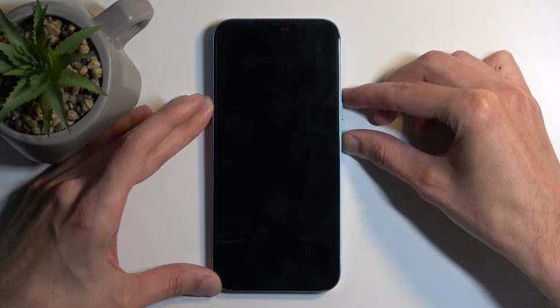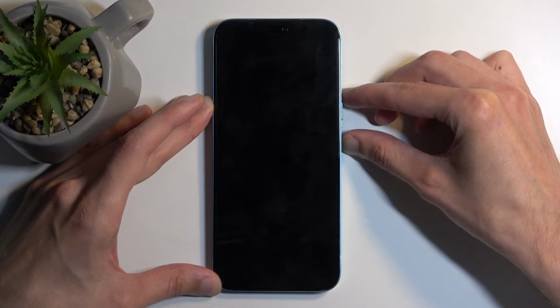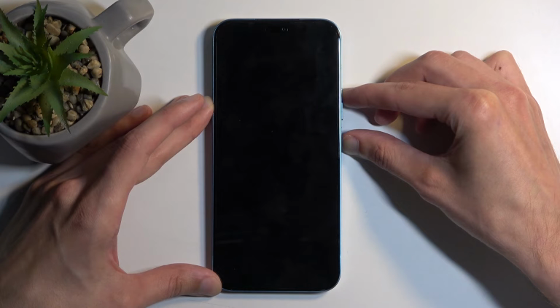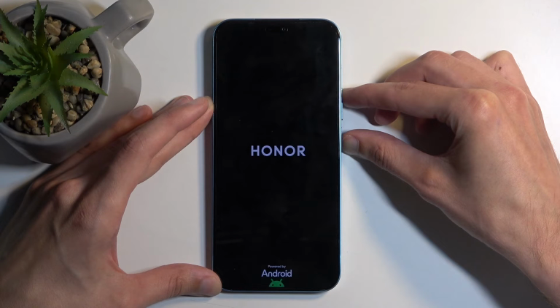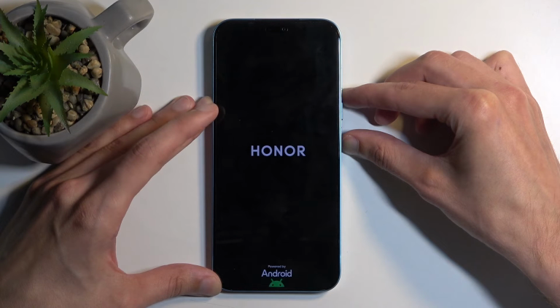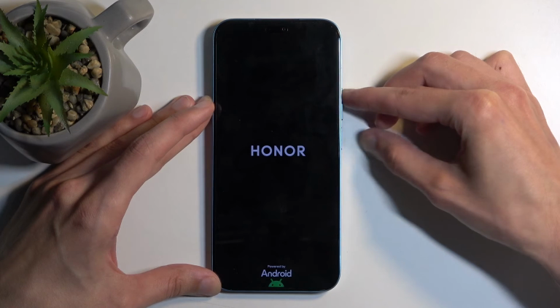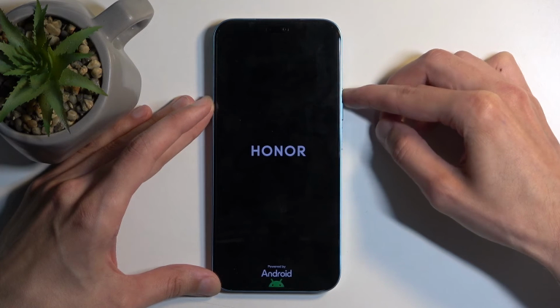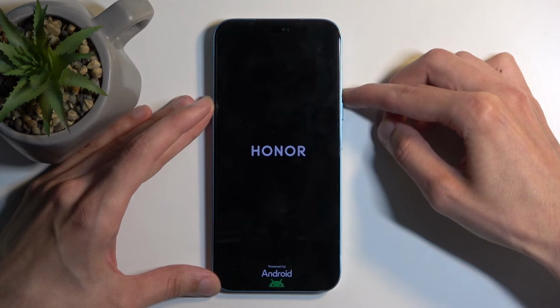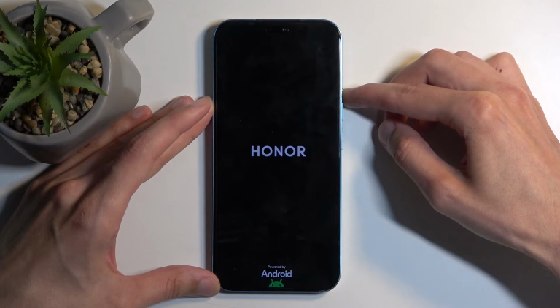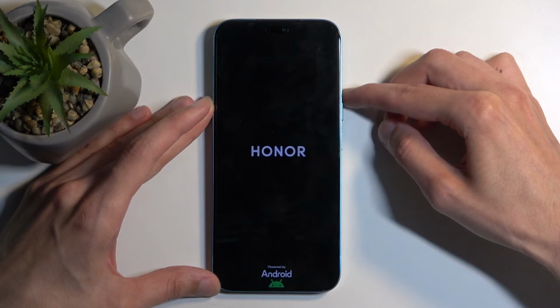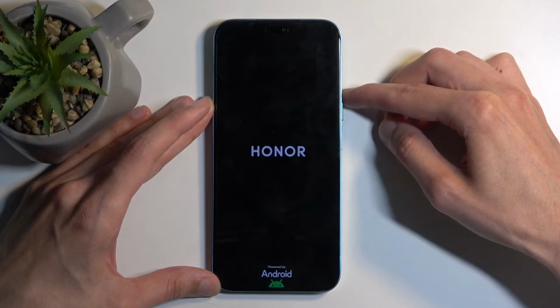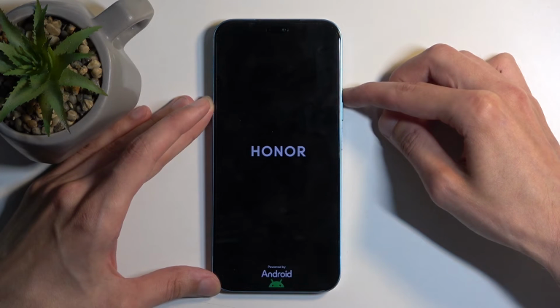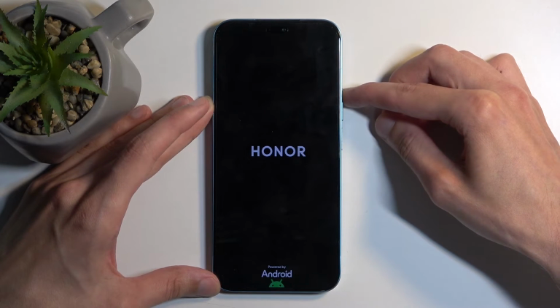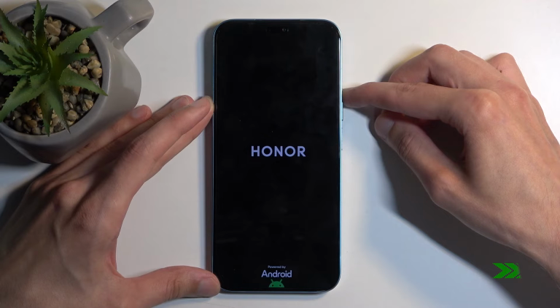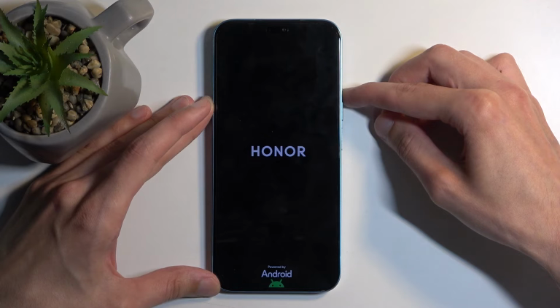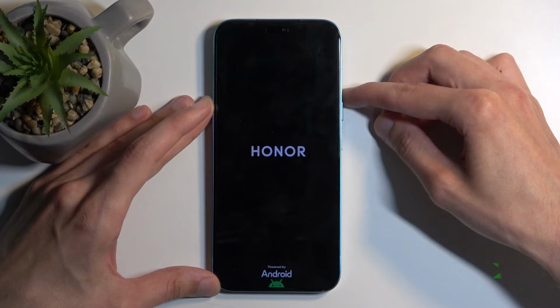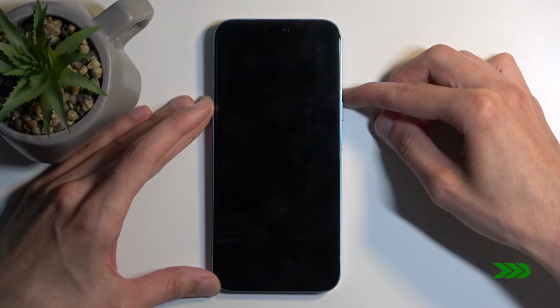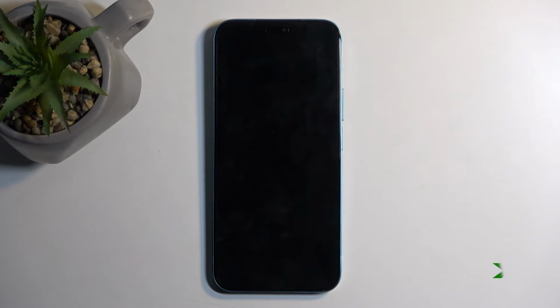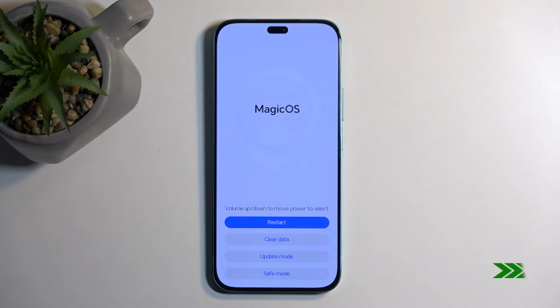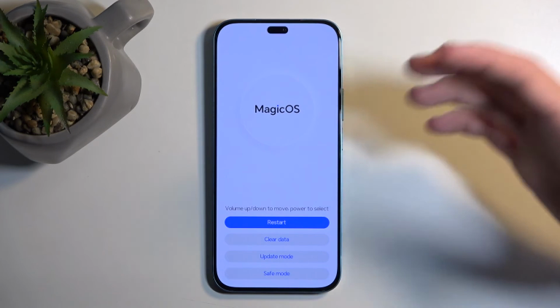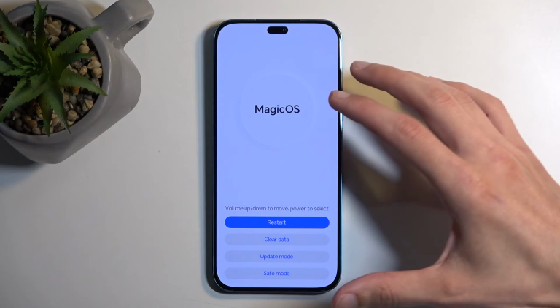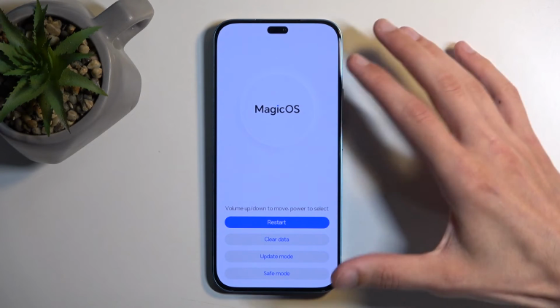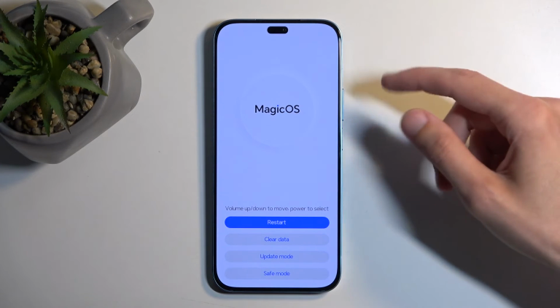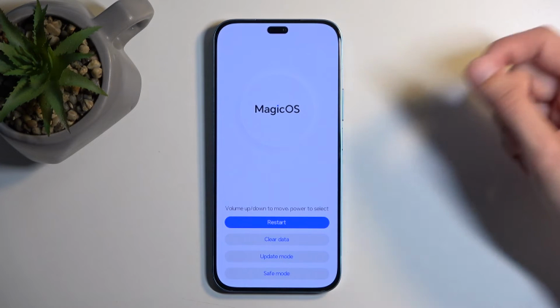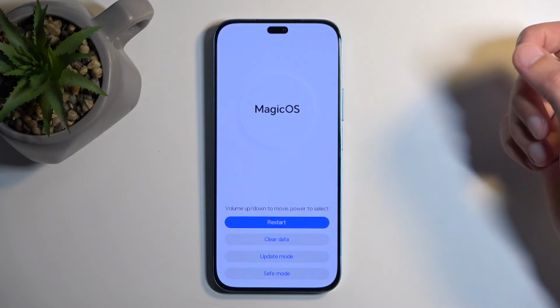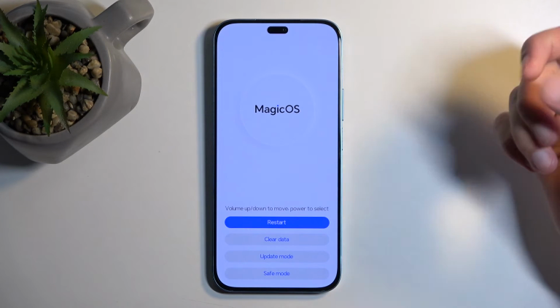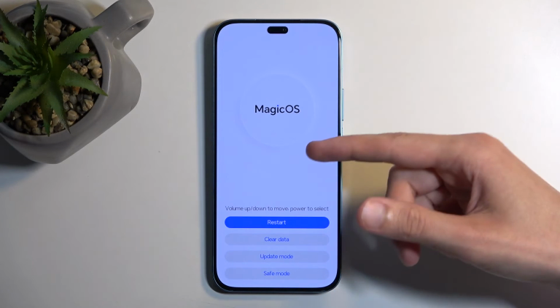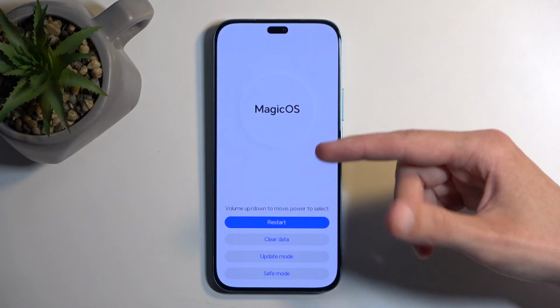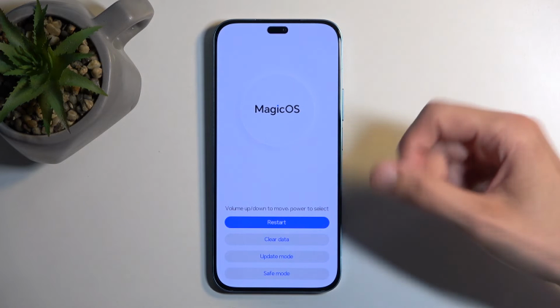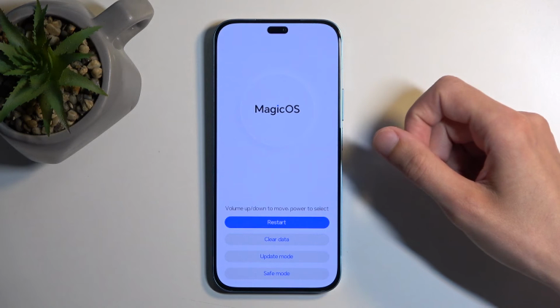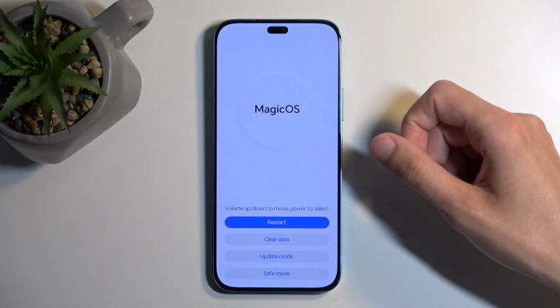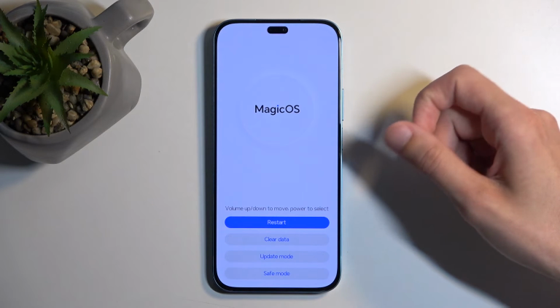Once you see the logo on the screen, let go of the power button but keep holding volume up. Once the logo disappears, you can also let go of volume up. This will then shortly boot you into recovery mode.